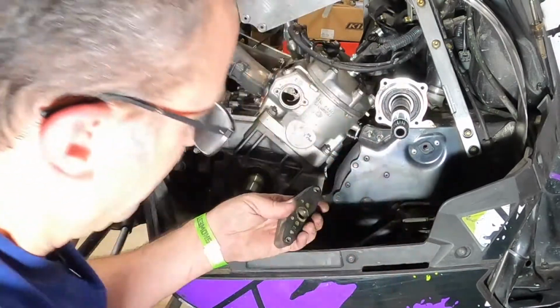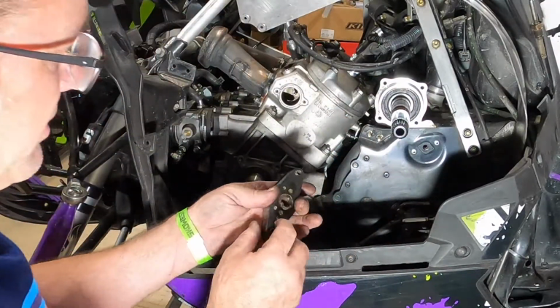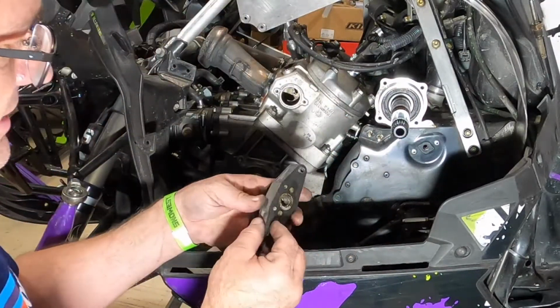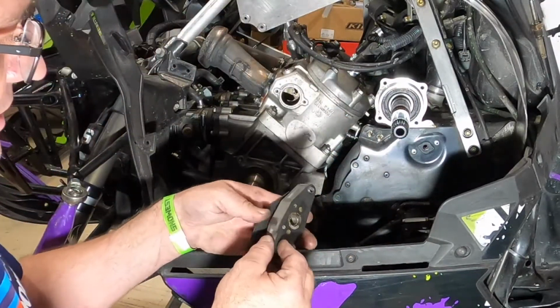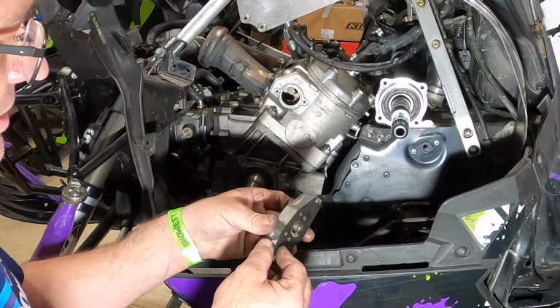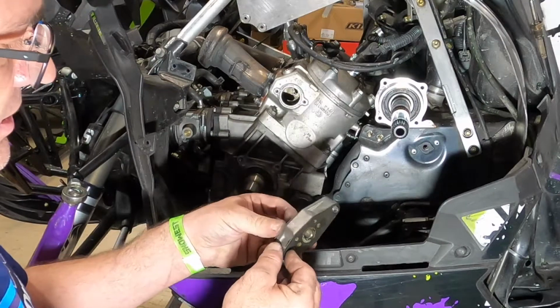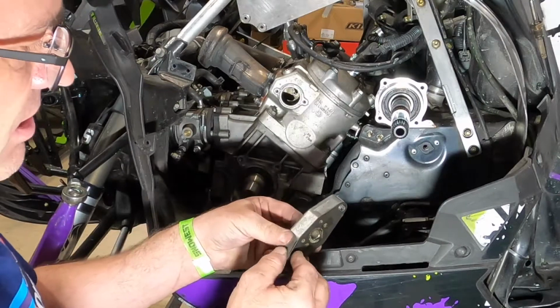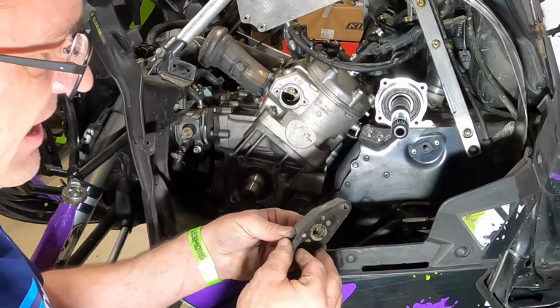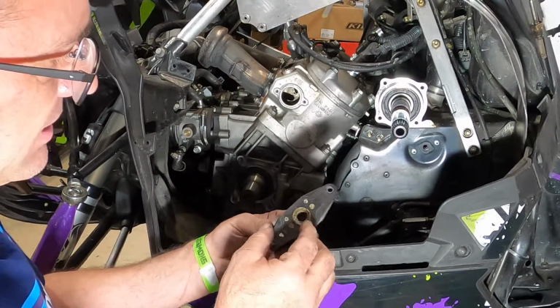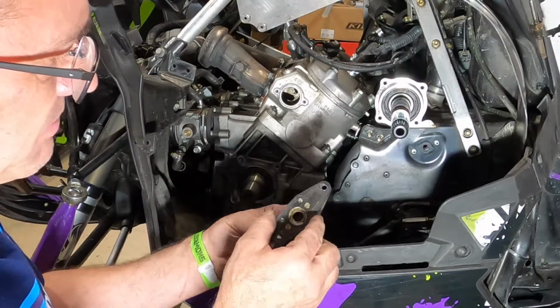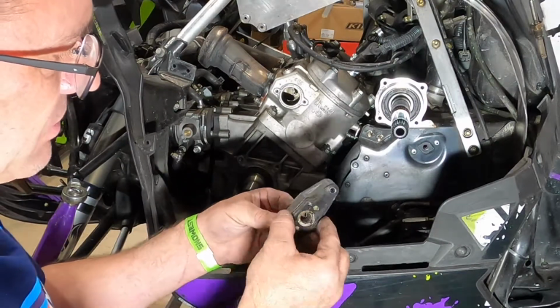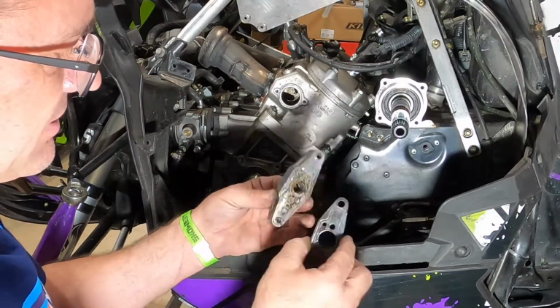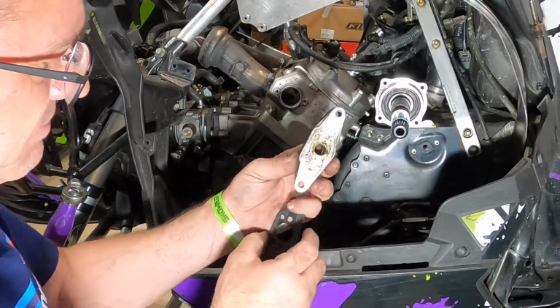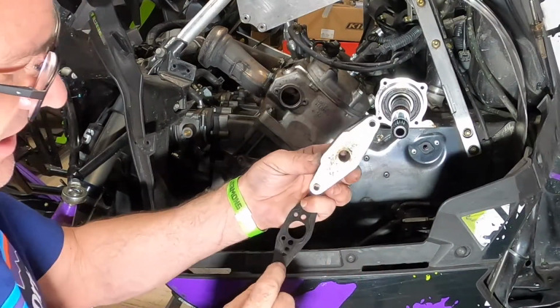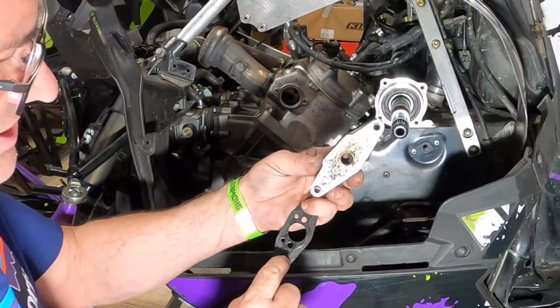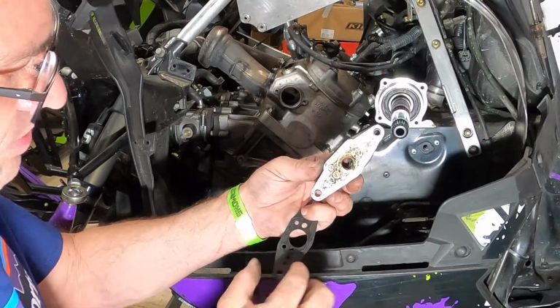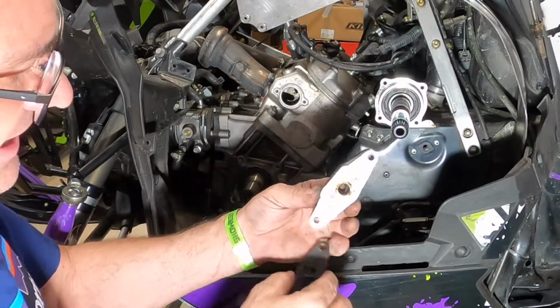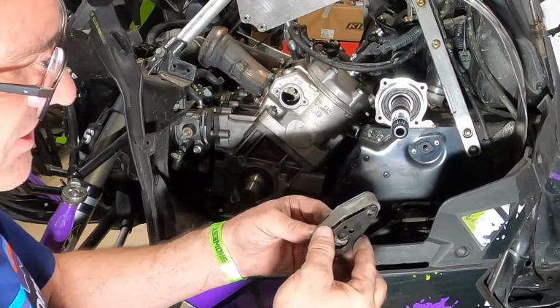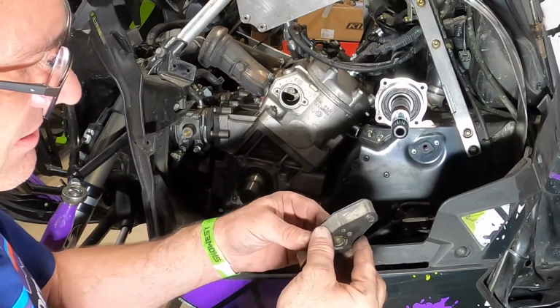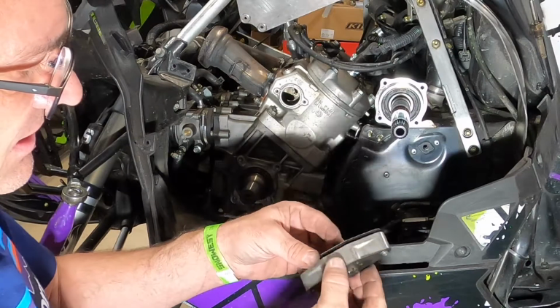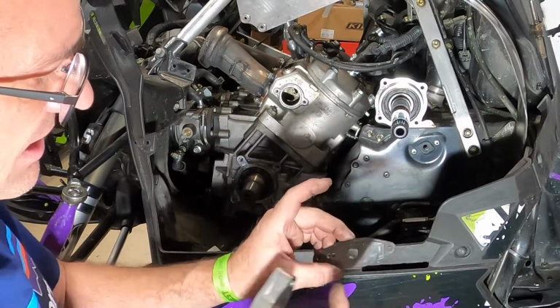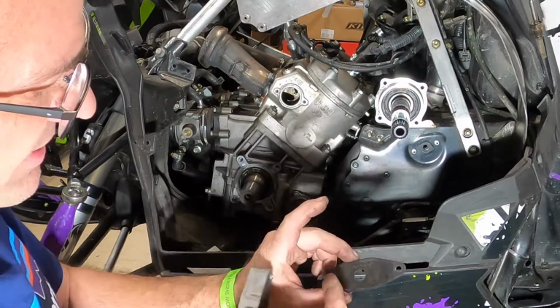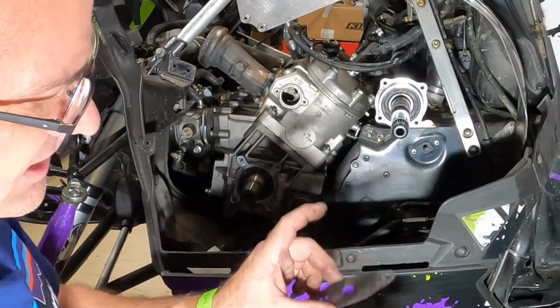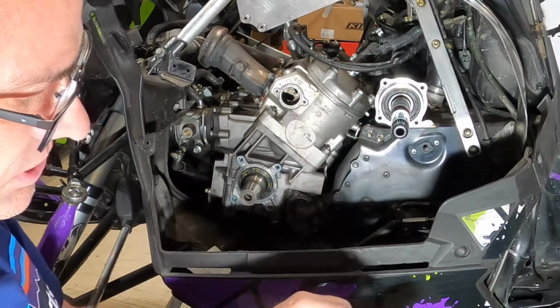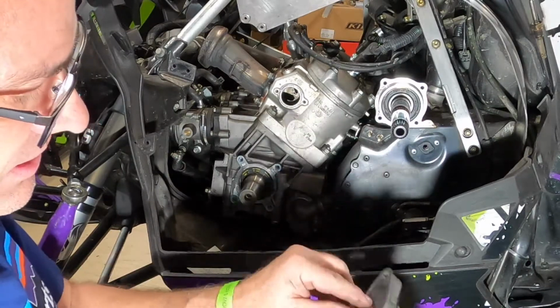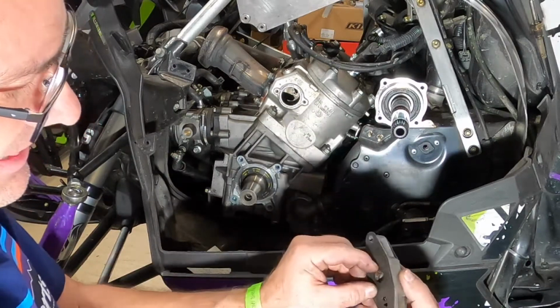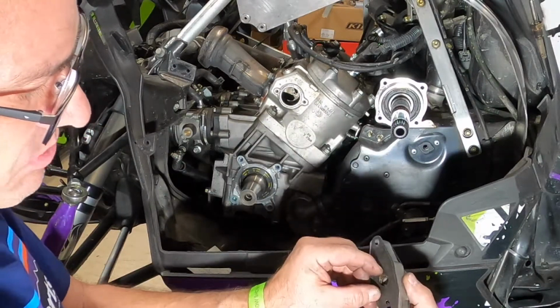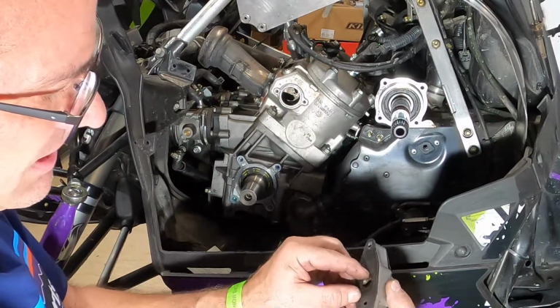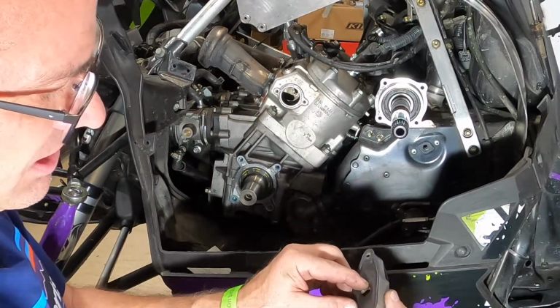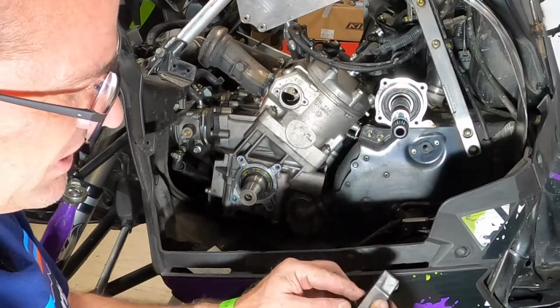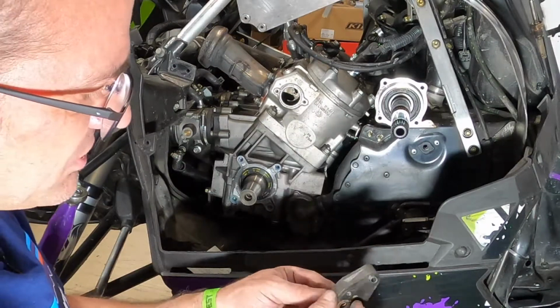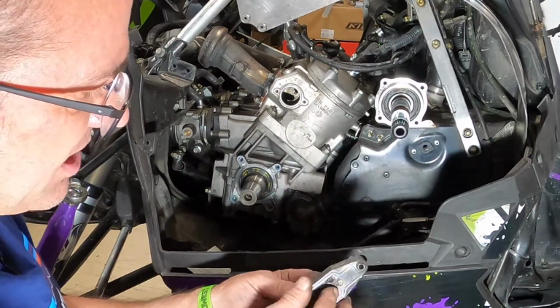When you put this back together, Arctic Cat was really smart when they did this - it says 'up' on that gasket and 'up' on that gasket. So when you're looking at these as you're putting them in, you can read where it says 'up.'